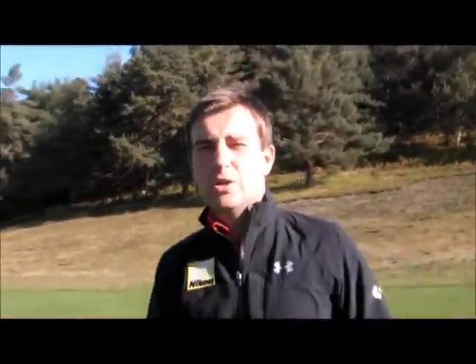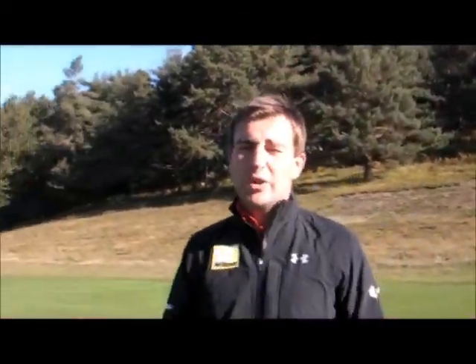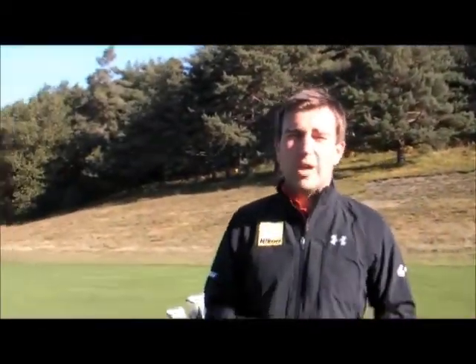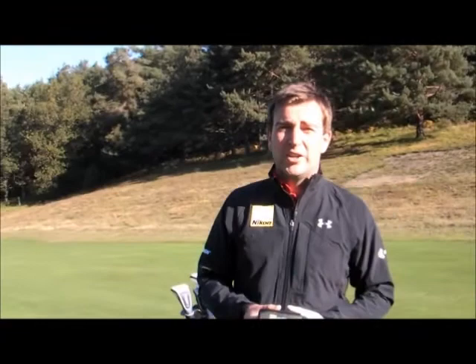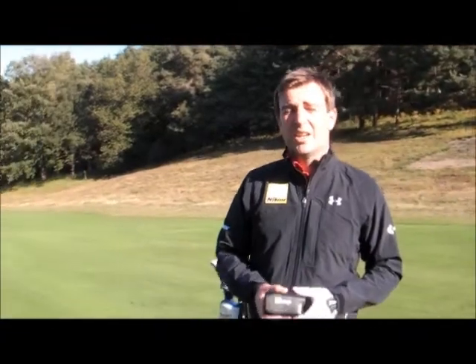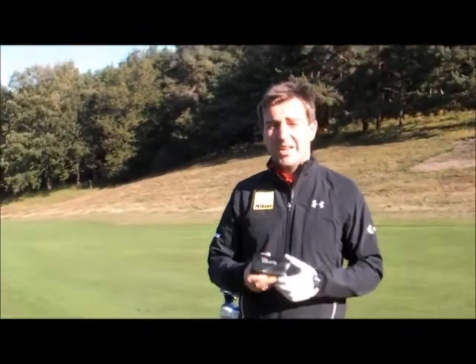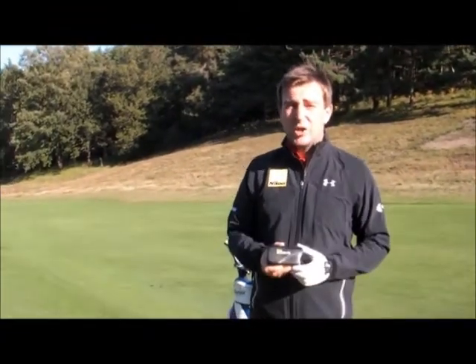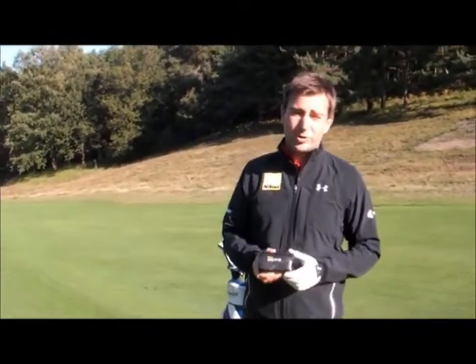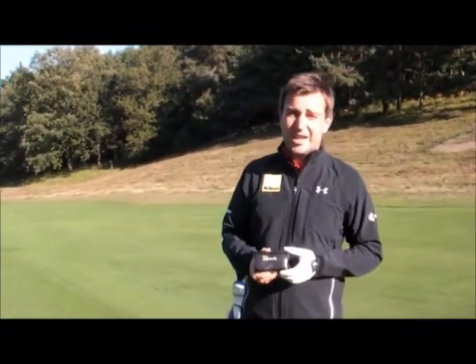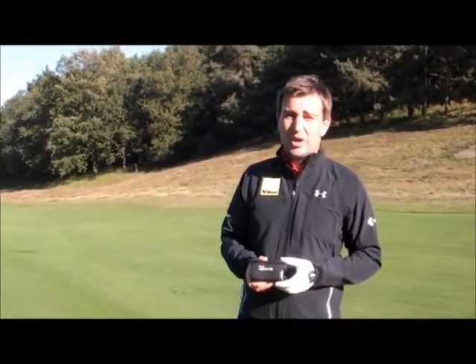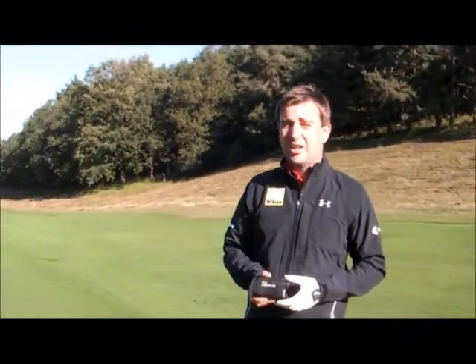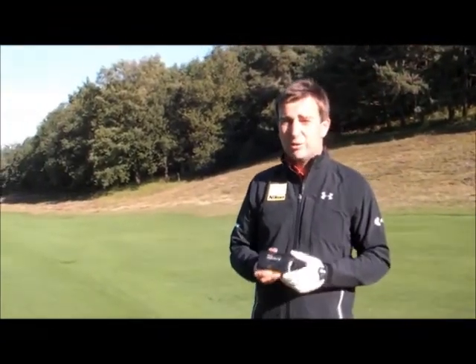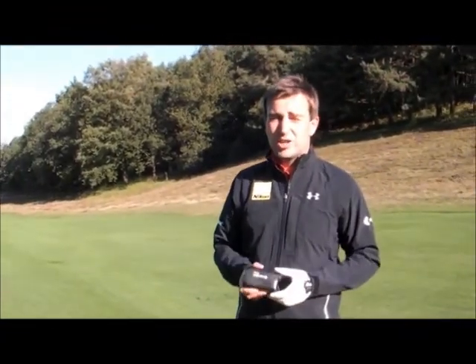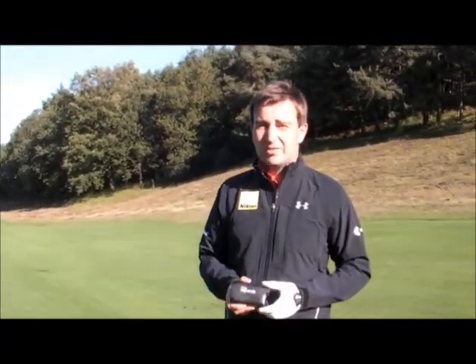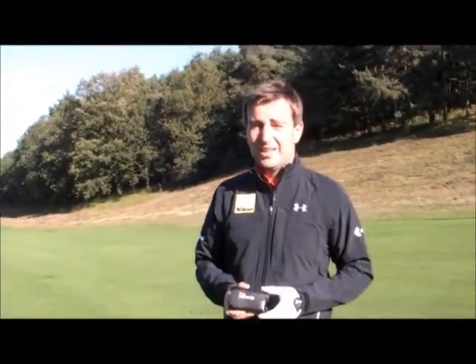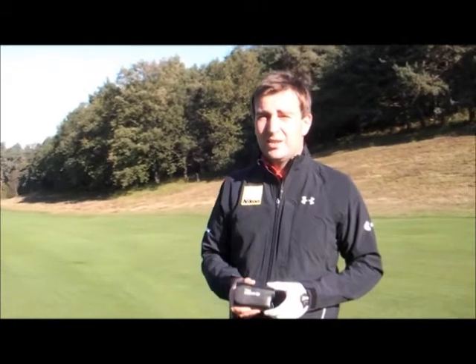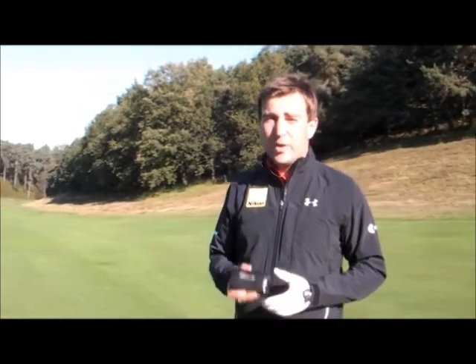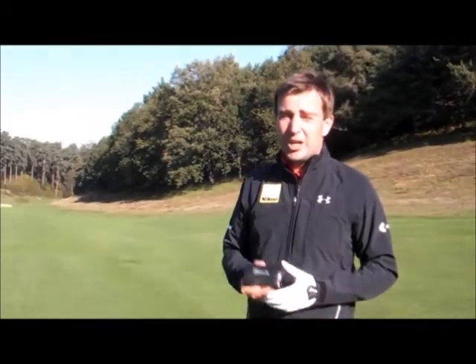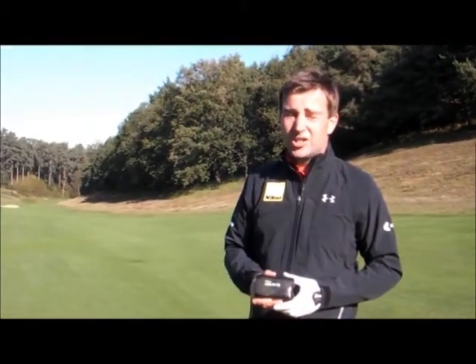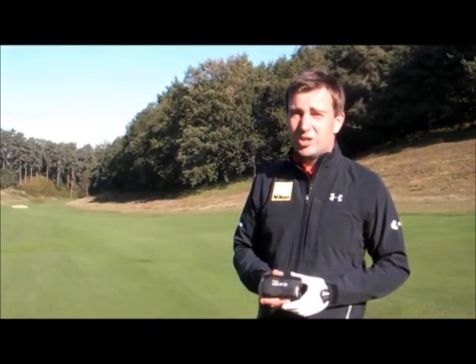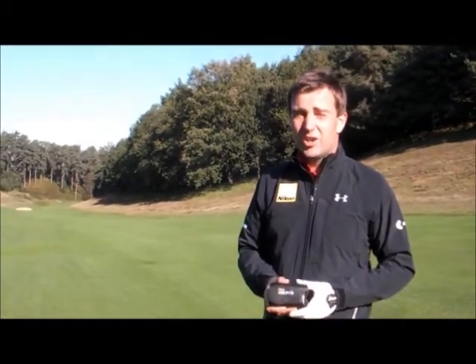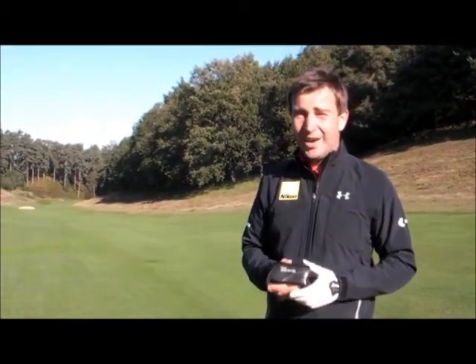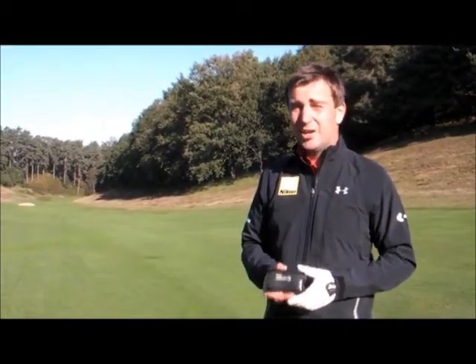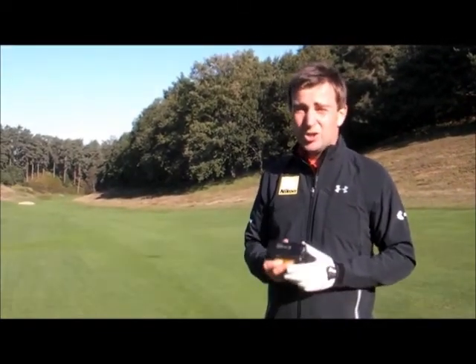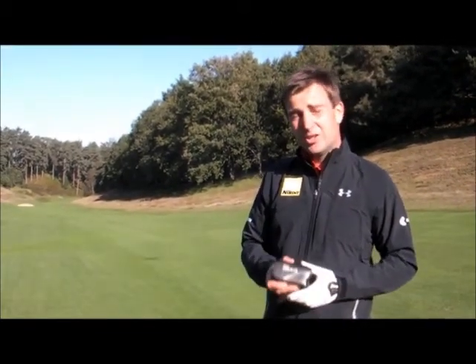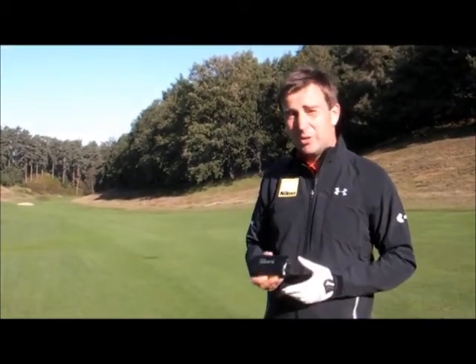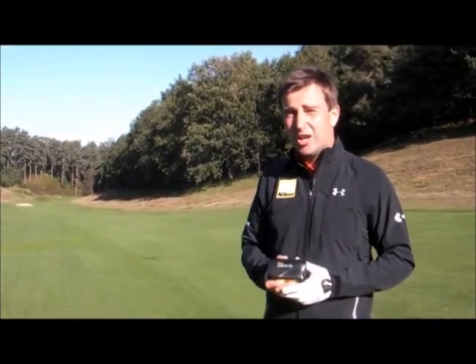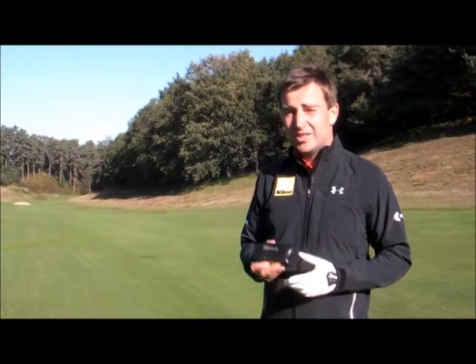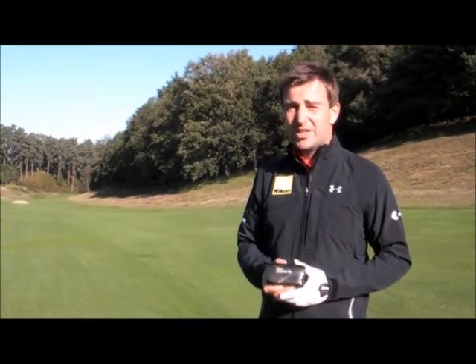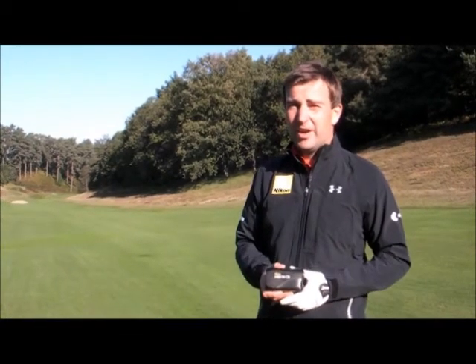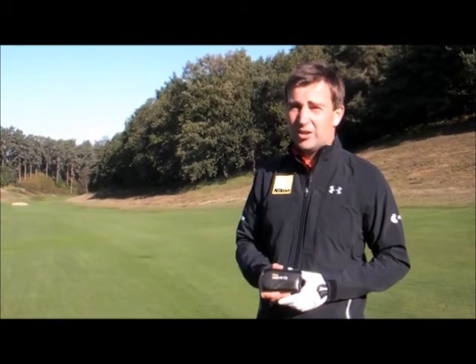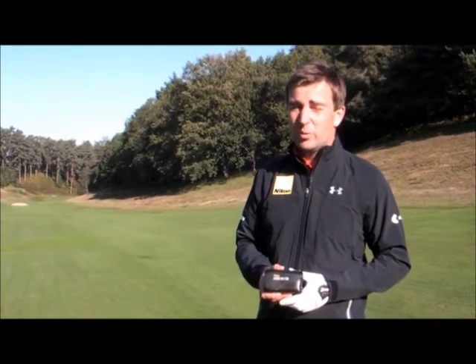Using my Nikon rangefinder I found out it's 220 yards to the bunker and 300 yards to the flag. Therefore, my favourite yardage is 100 yards, so I can now hit a committed shot of 200 yards to leave myself my favourite yardage with a wedge.